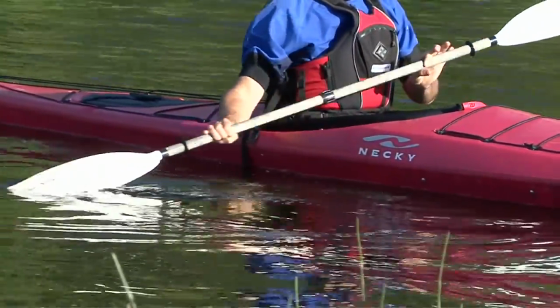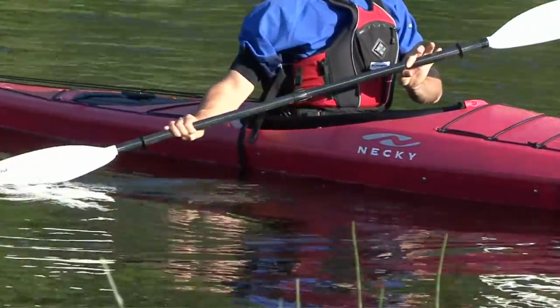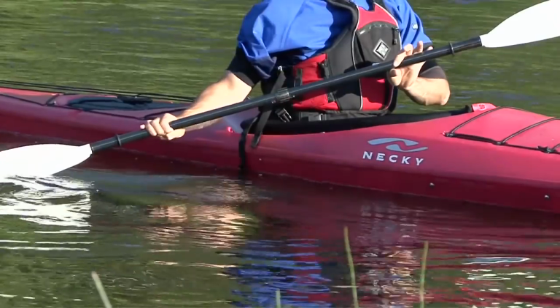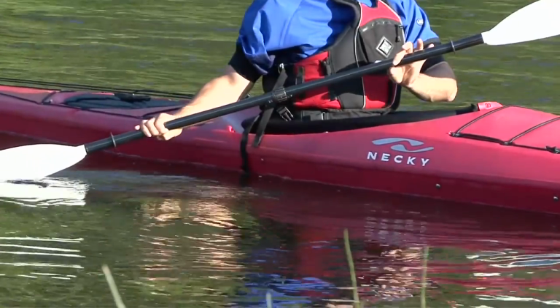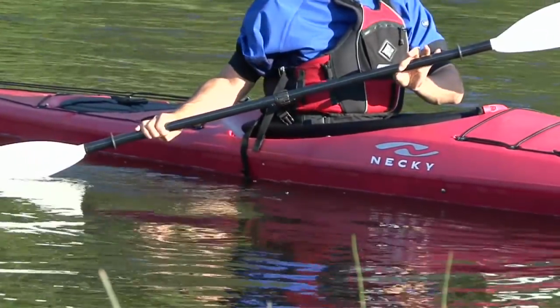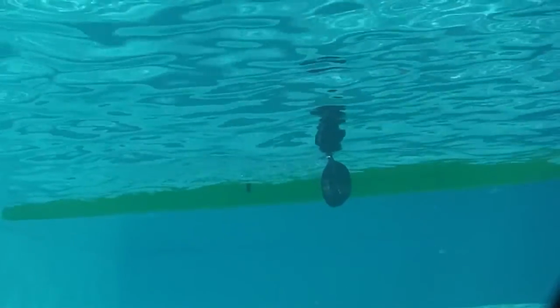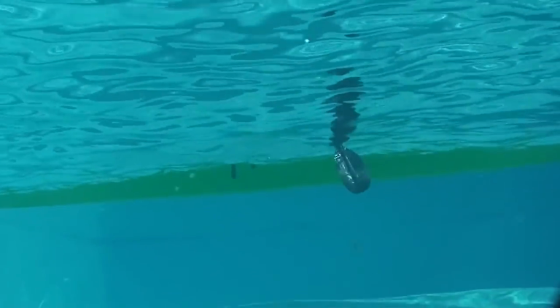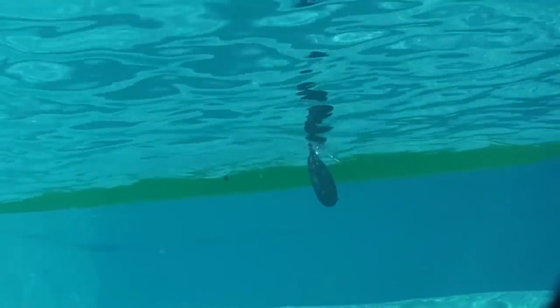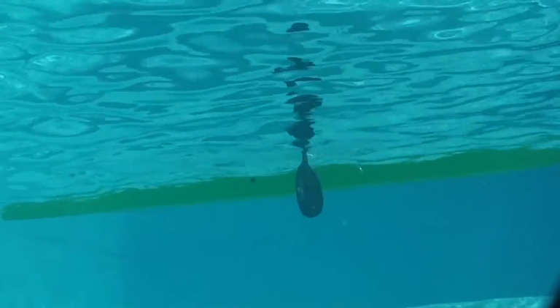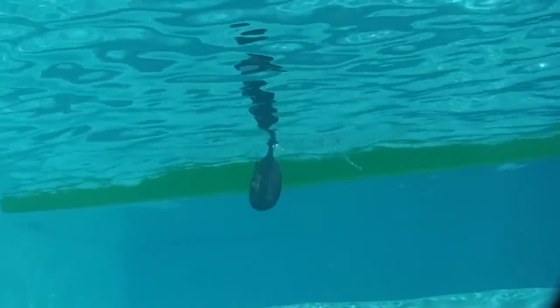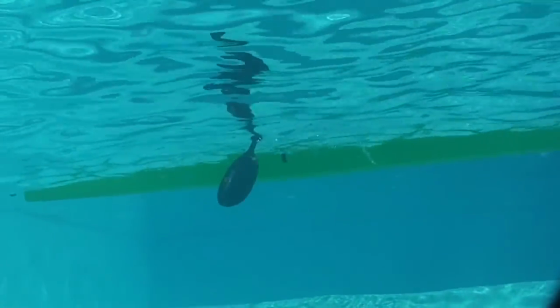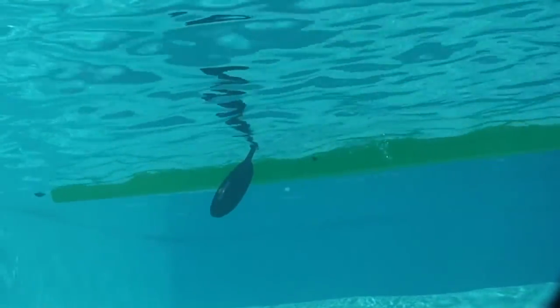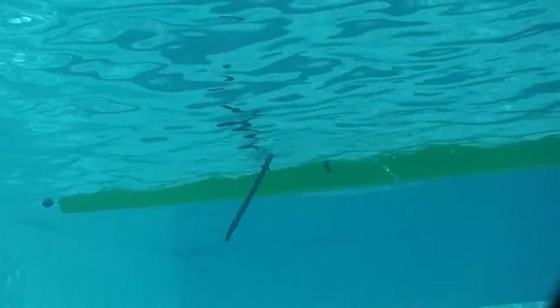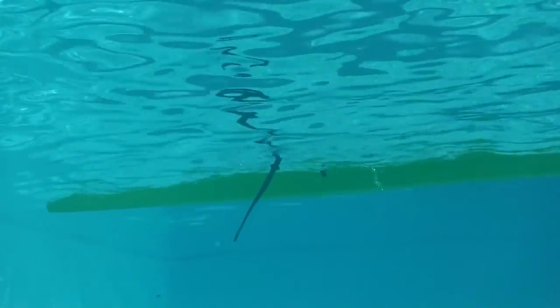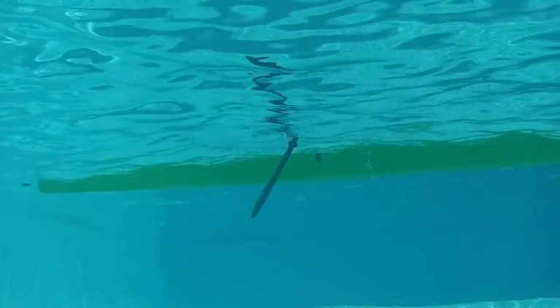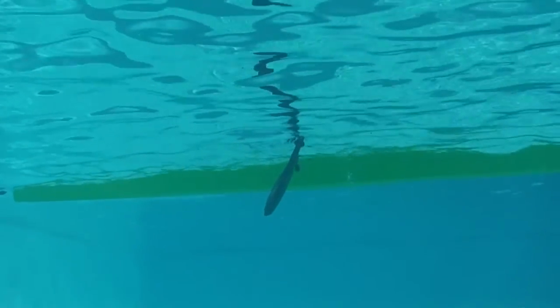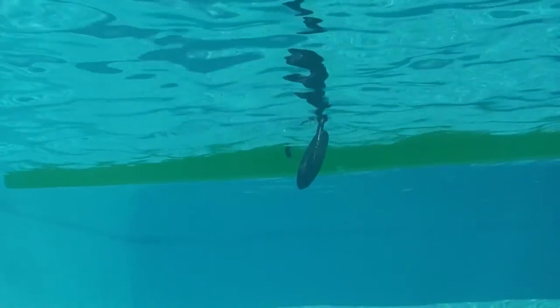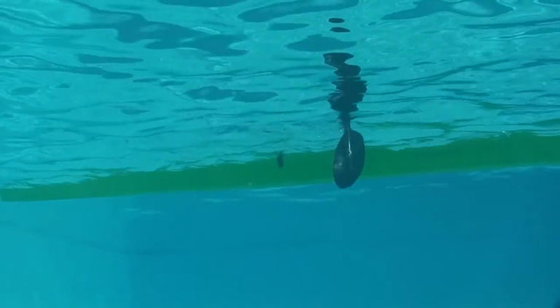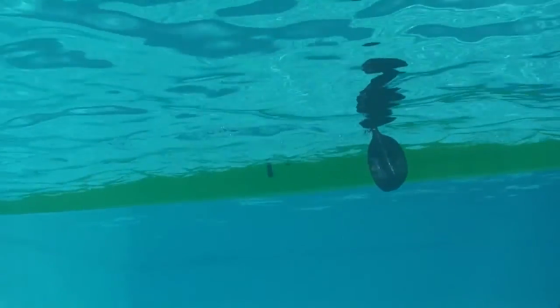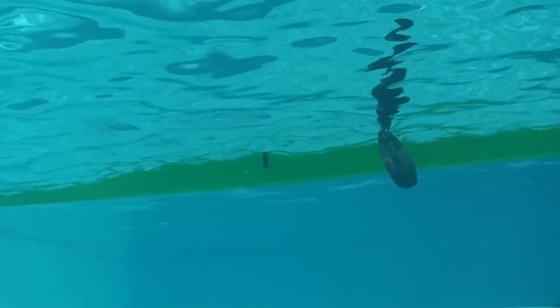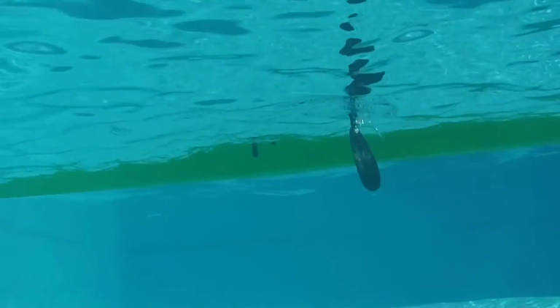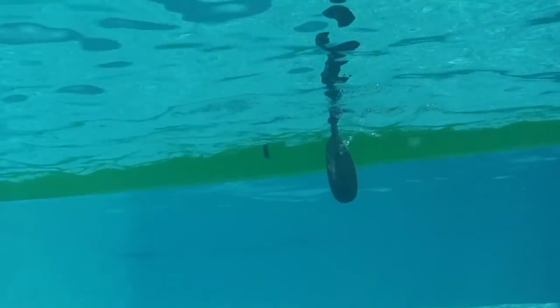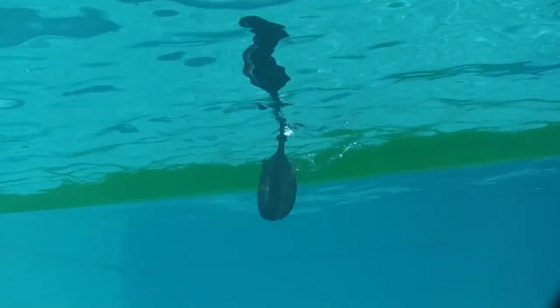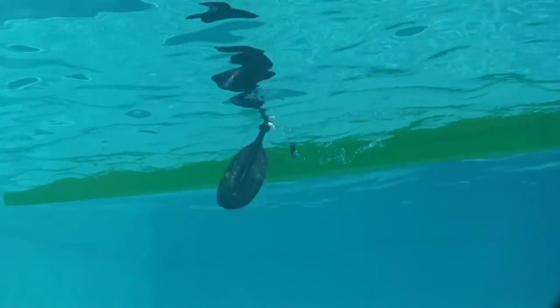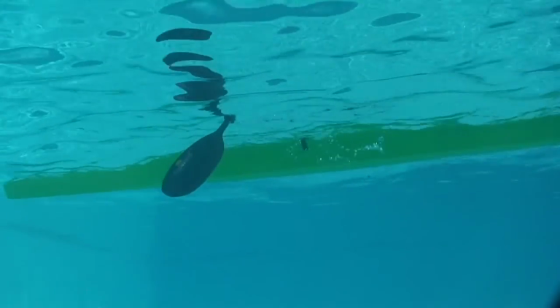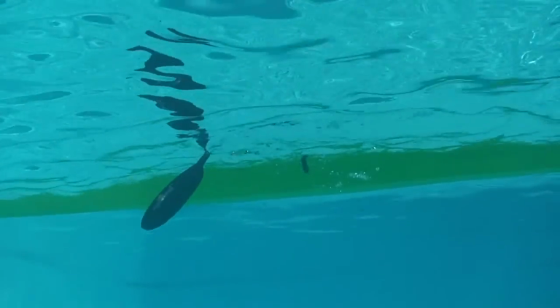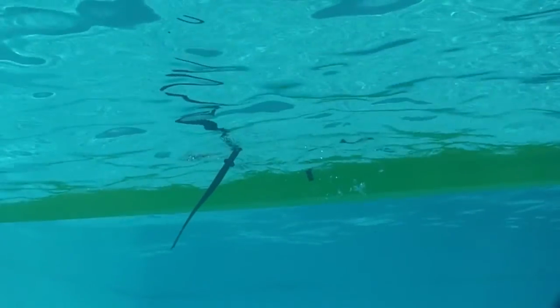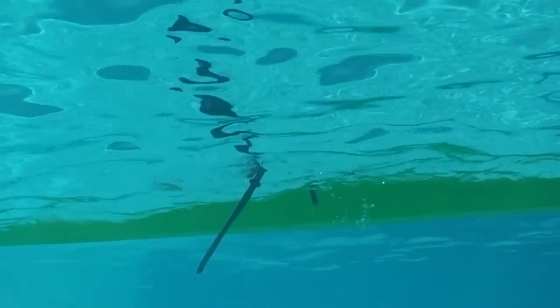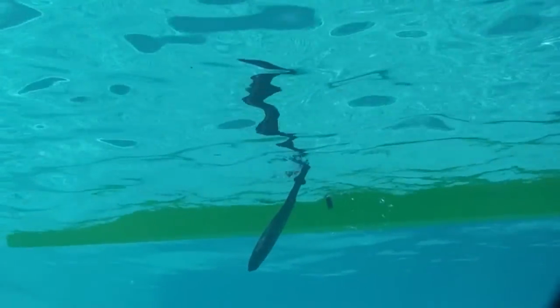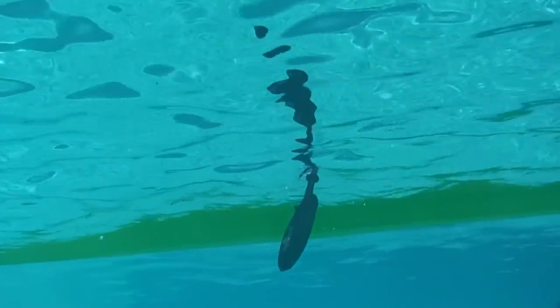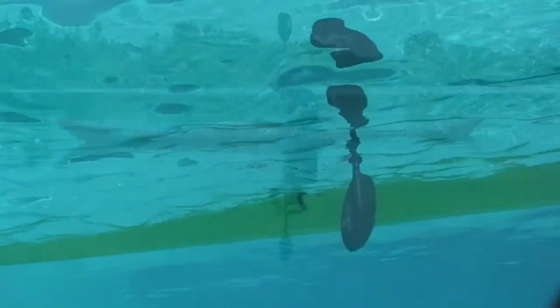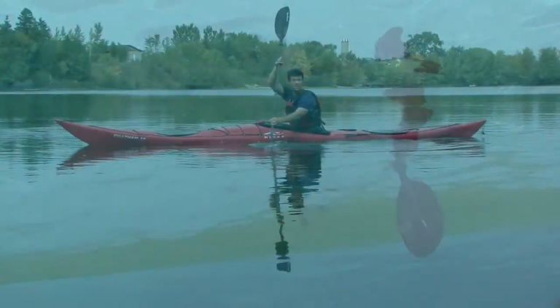Keep in mind that the change in blade angle is subtle. If you open your power face too much, you'll be pushing your kayak forward and backward rather than steadily drawing it sideways.